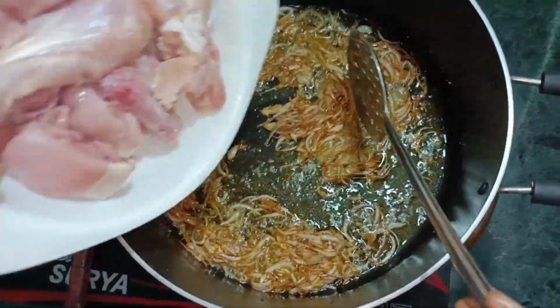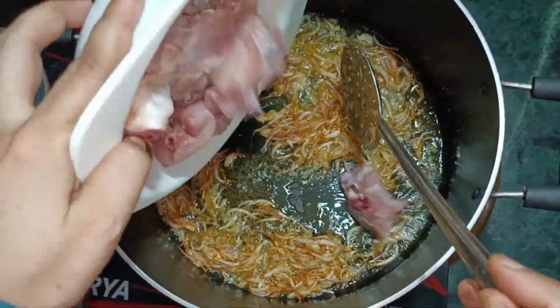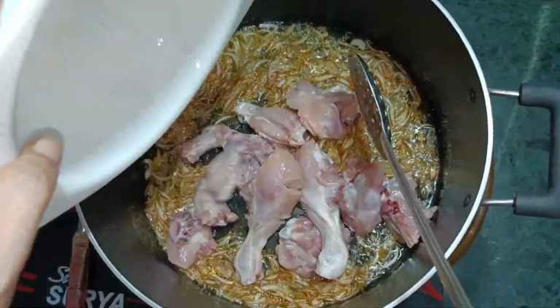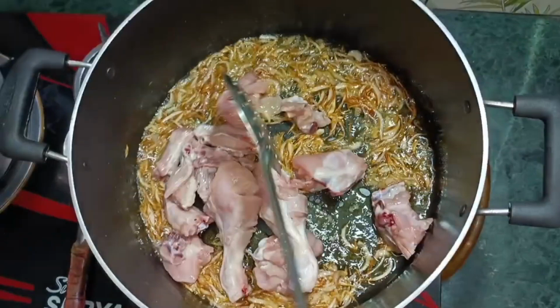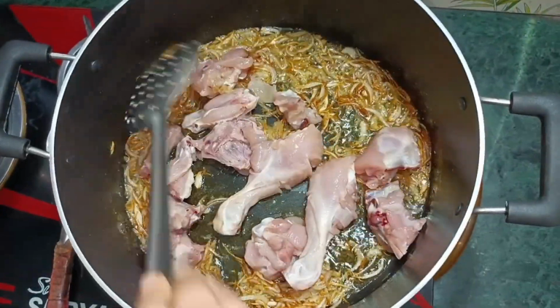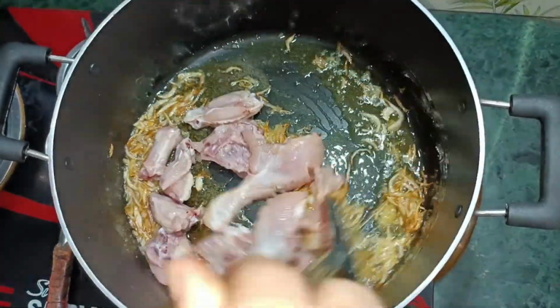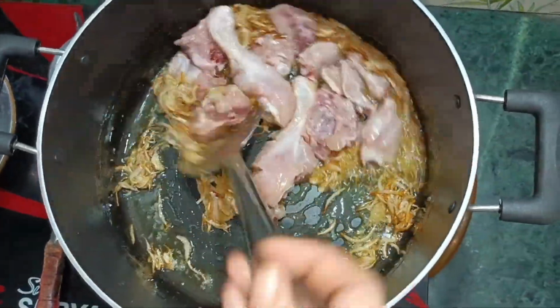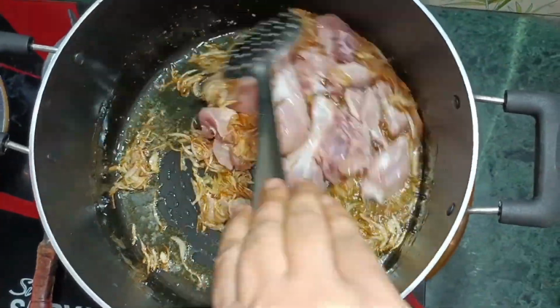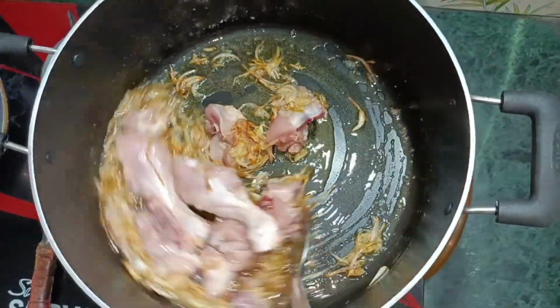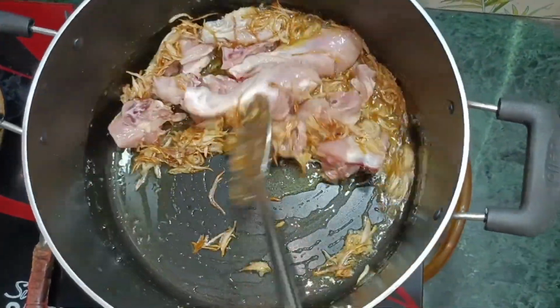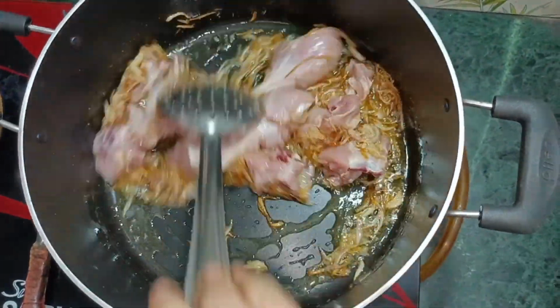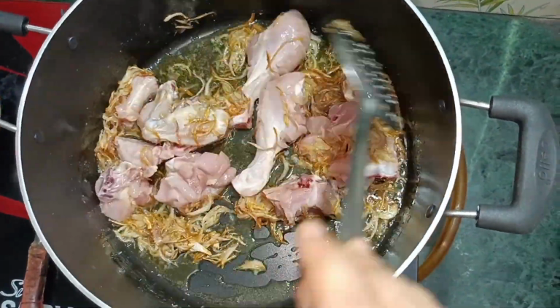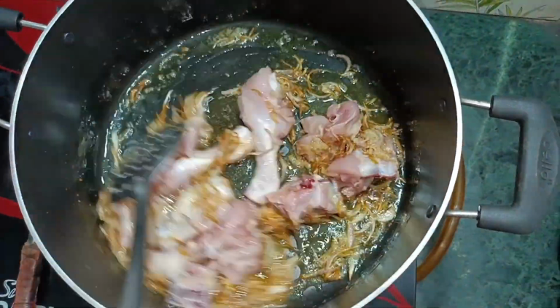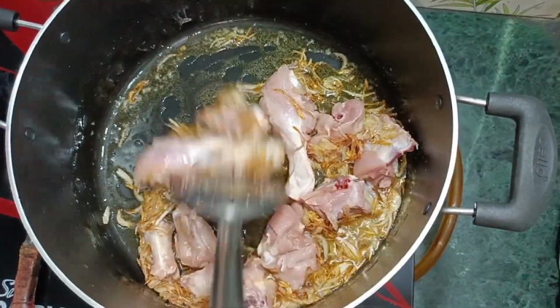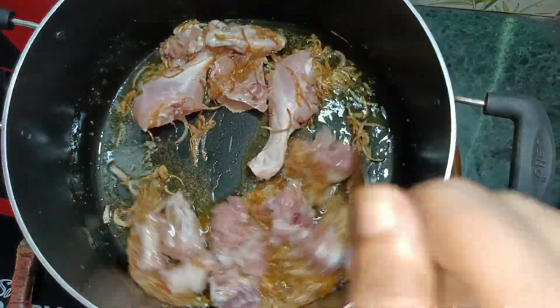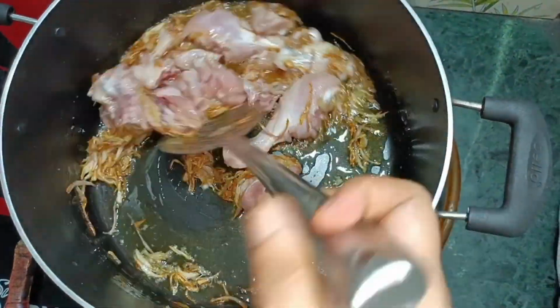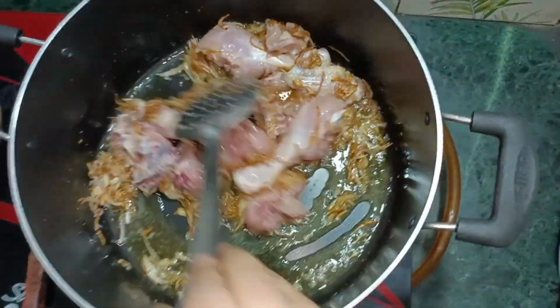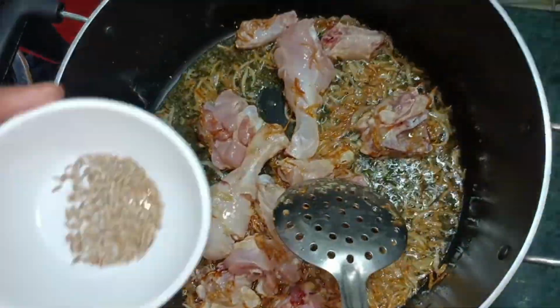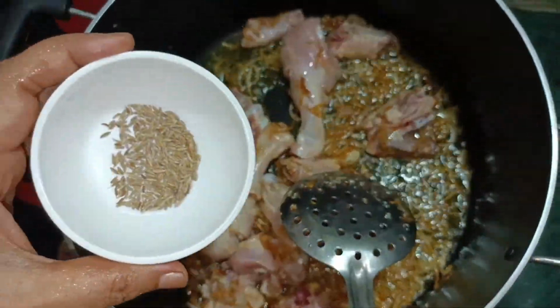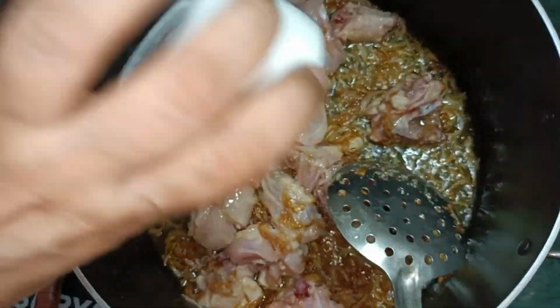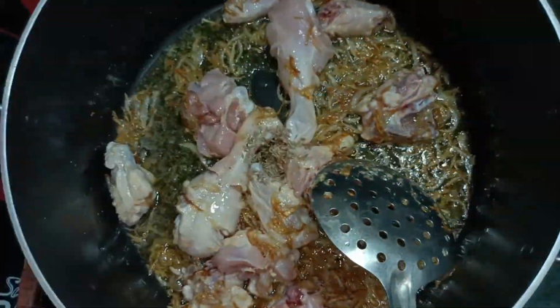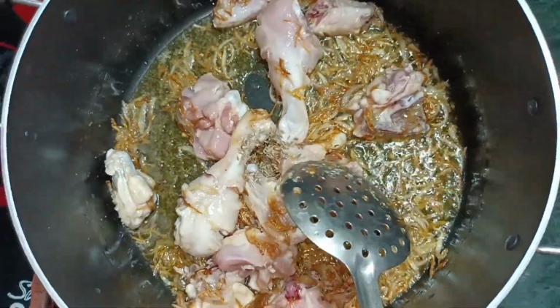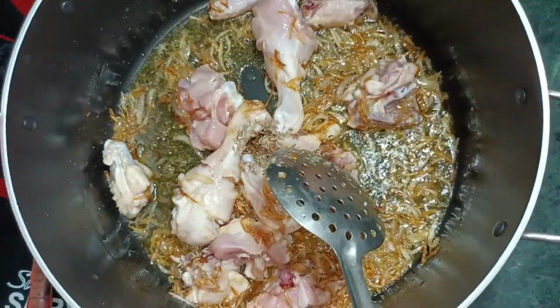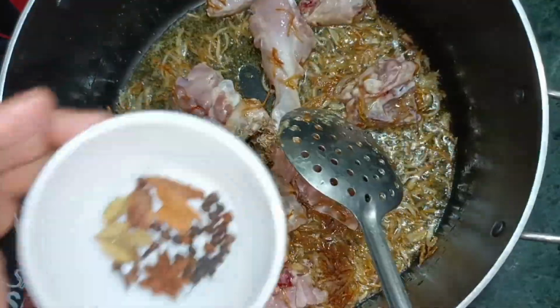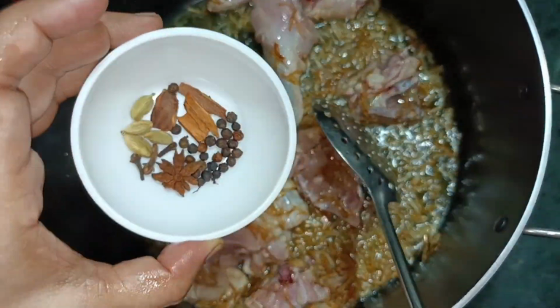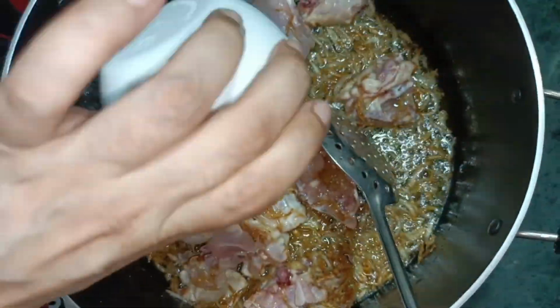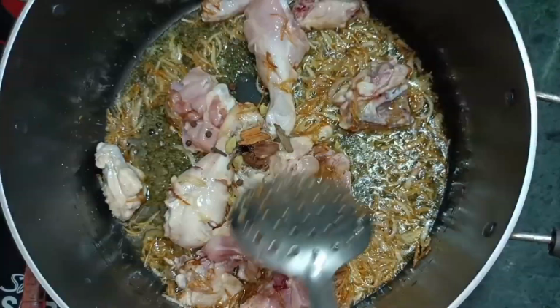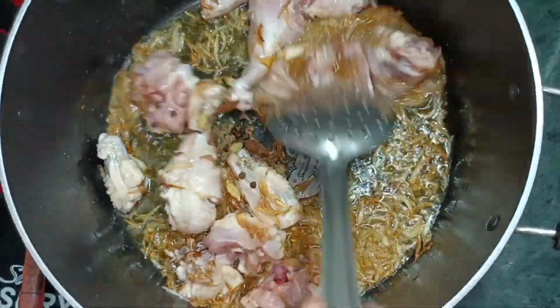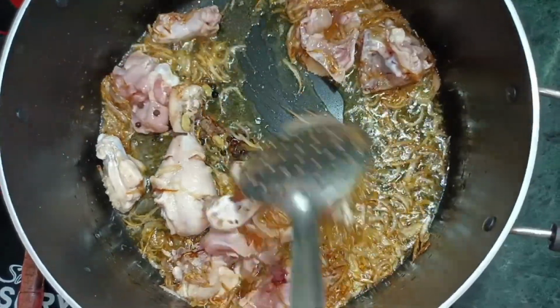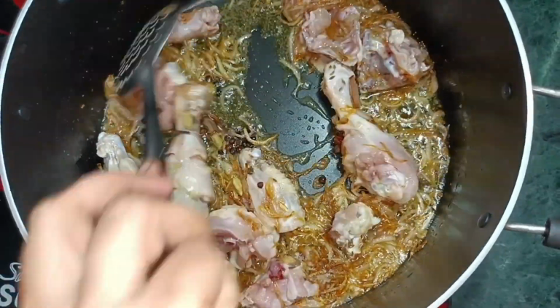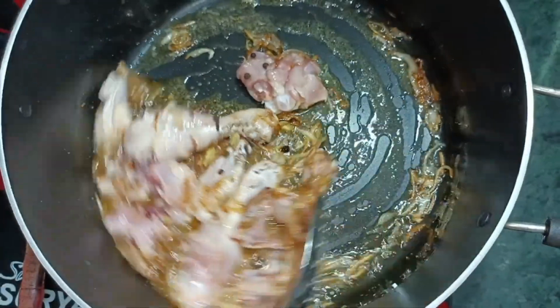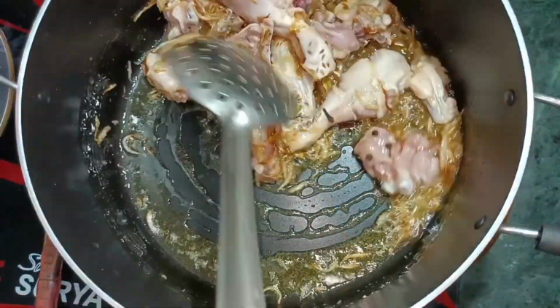Add the chicken with the paste. Add all the dry spices in the pan. On the other hand, the rice is also boiling.